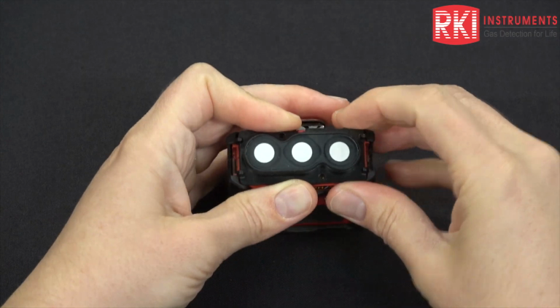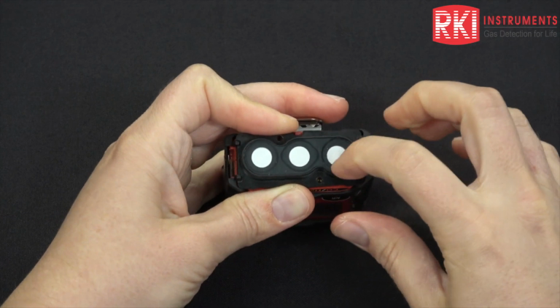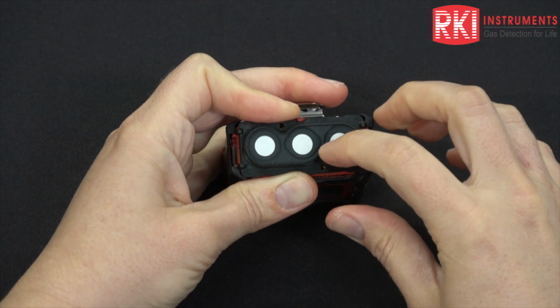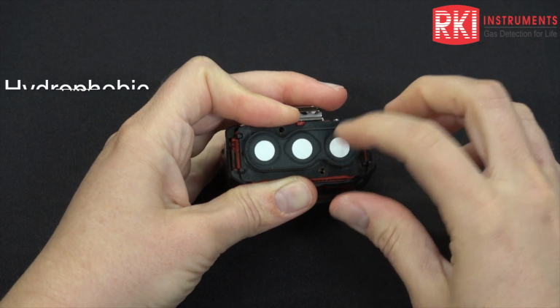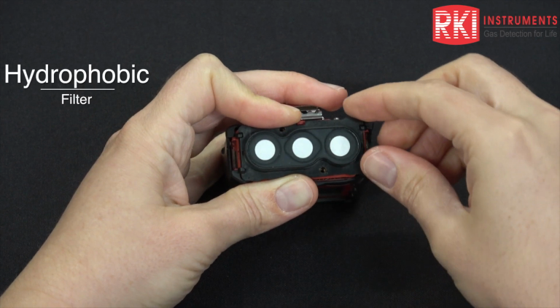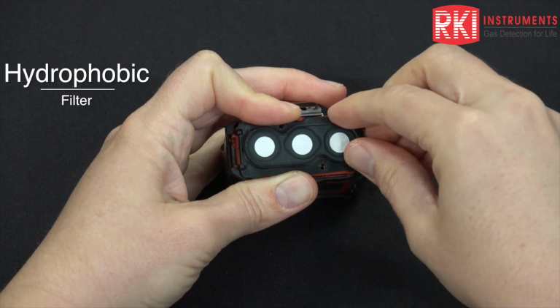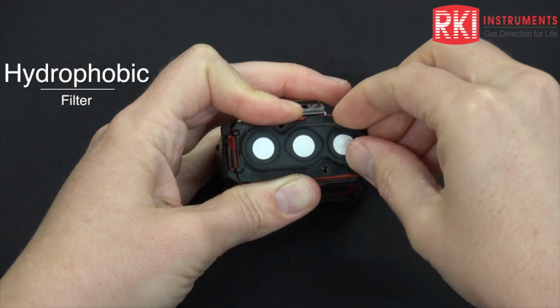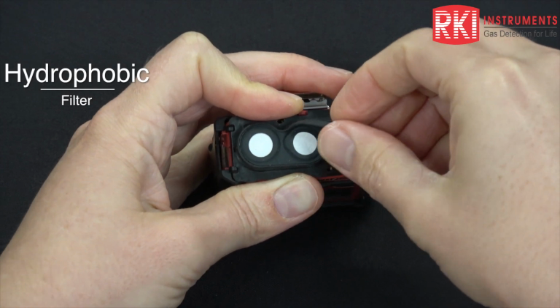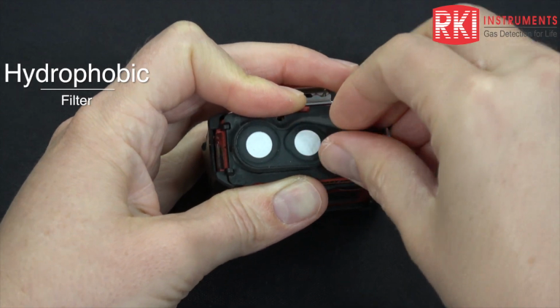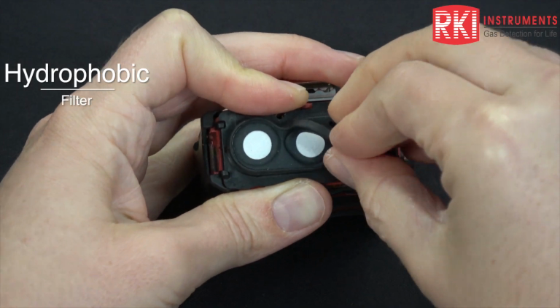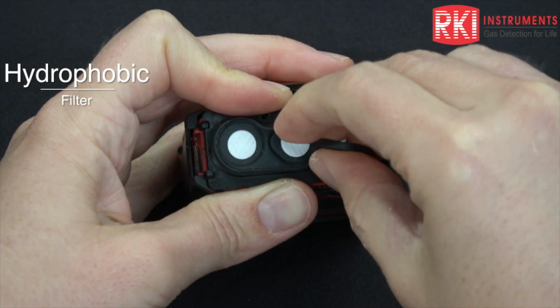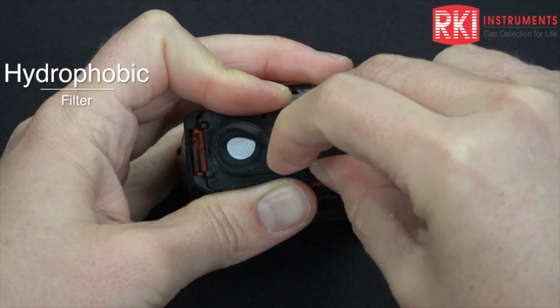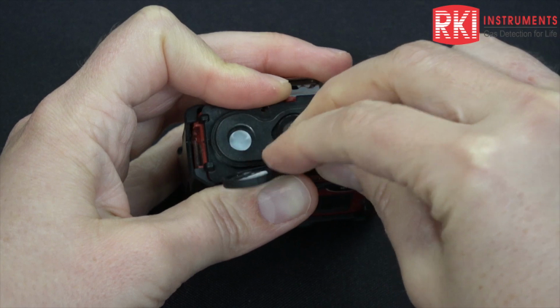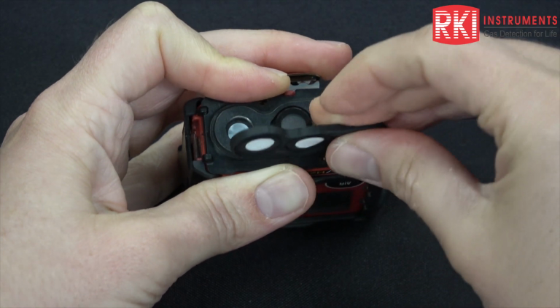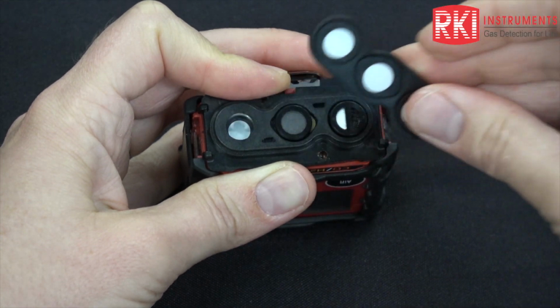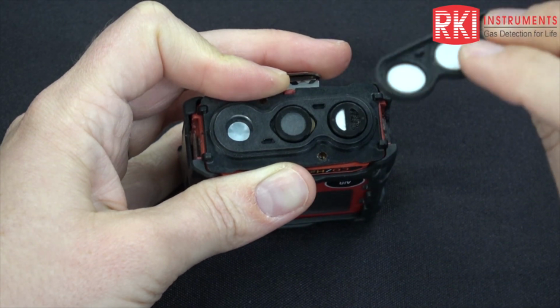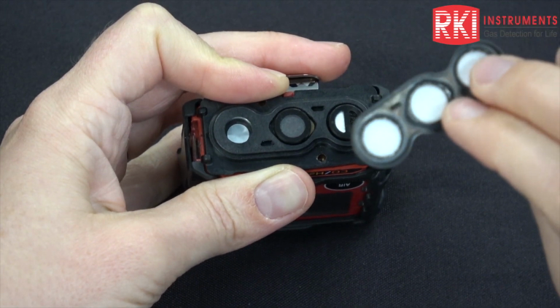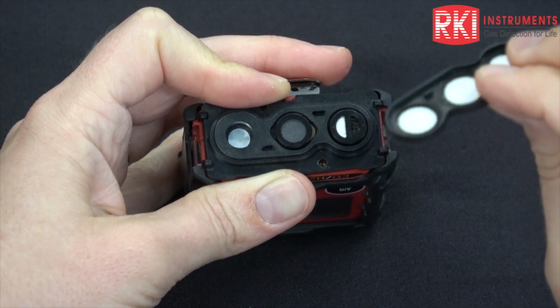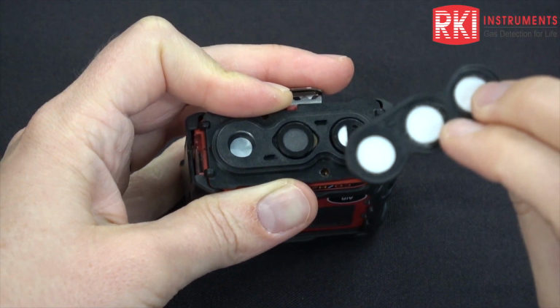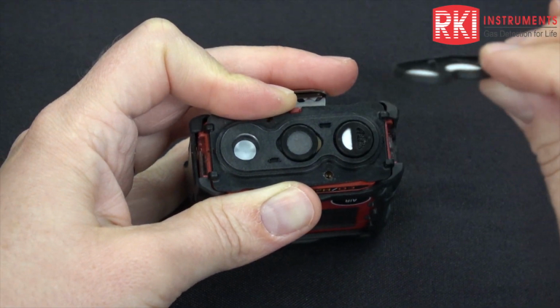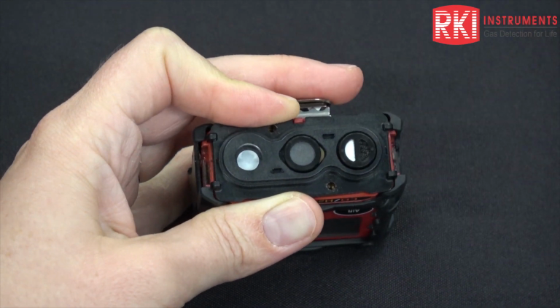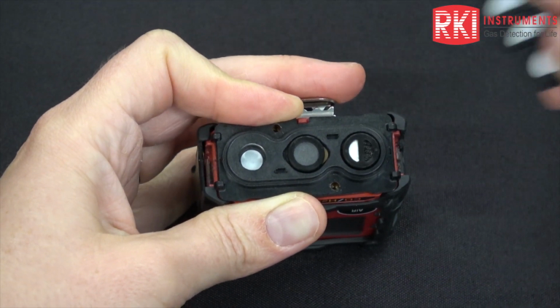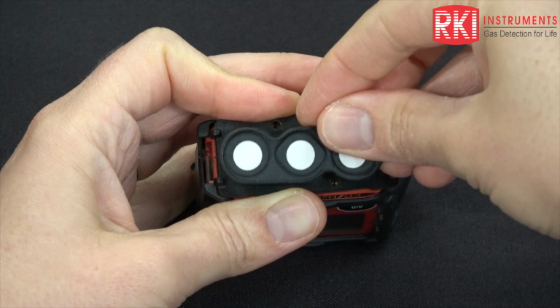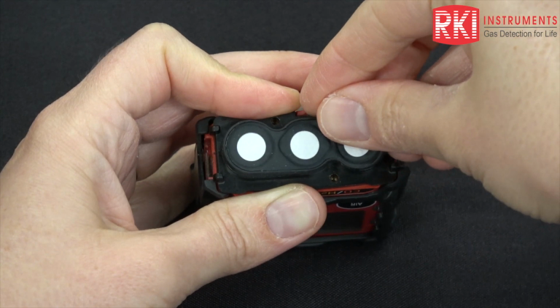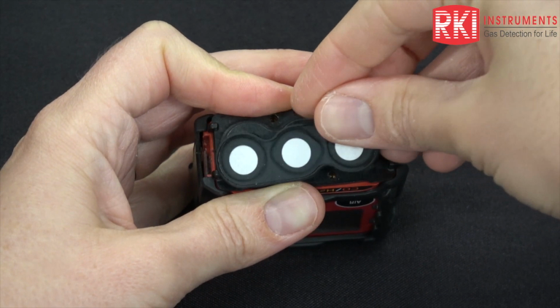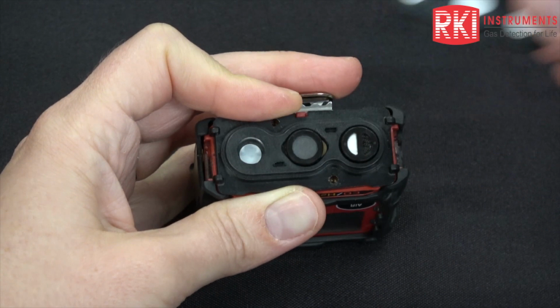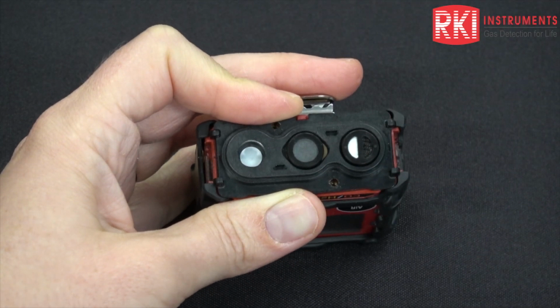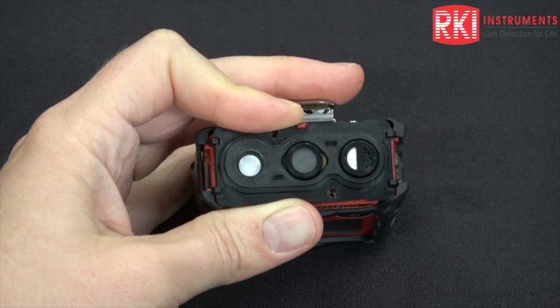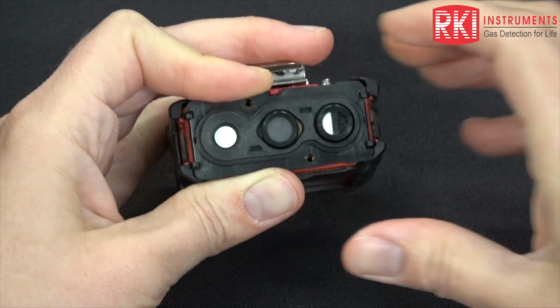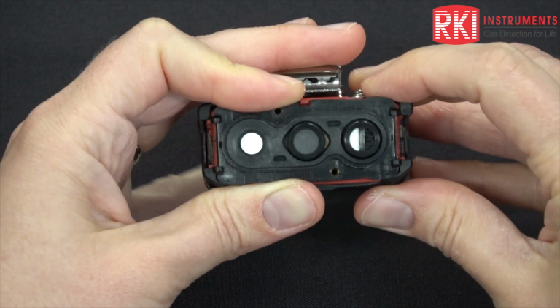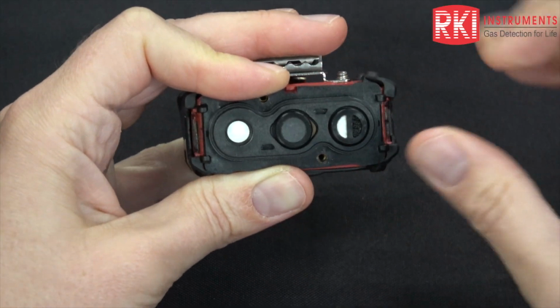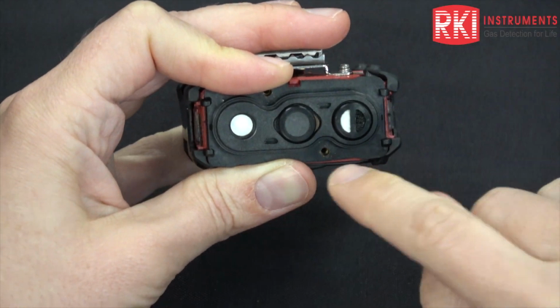This right here is a hydrophobic filter. If you need to replace that, peel it off. It's part of this gasket and then just put the new one on, but I'm going to show you these other filters first.